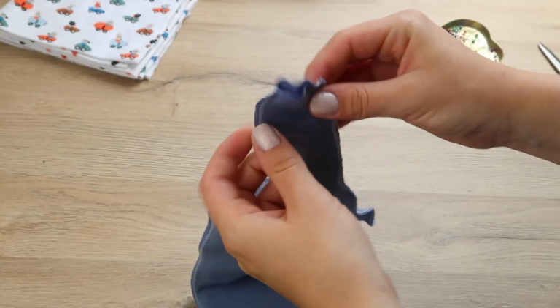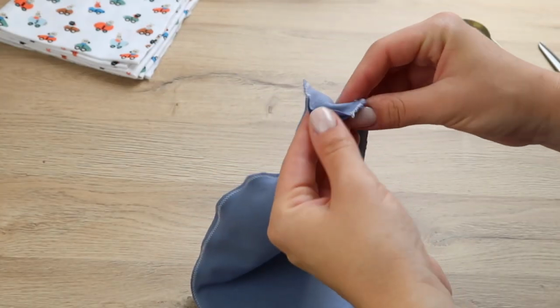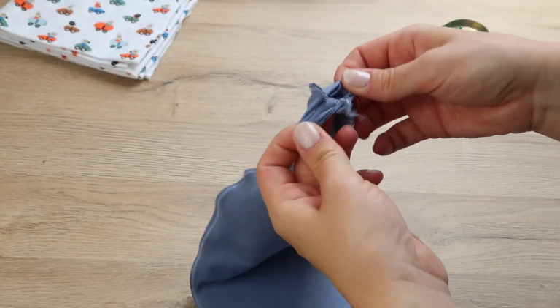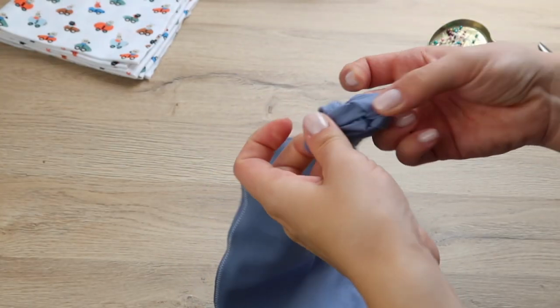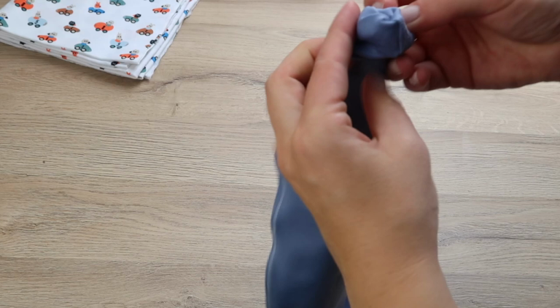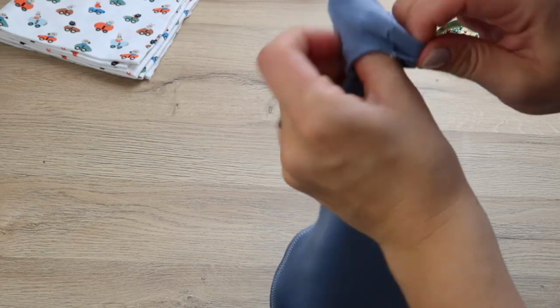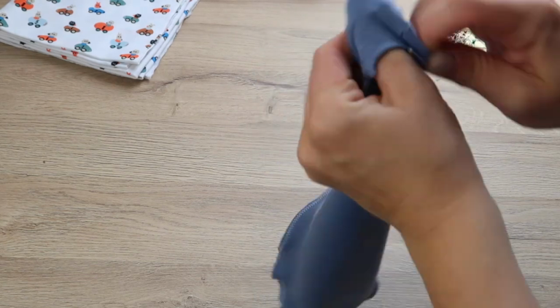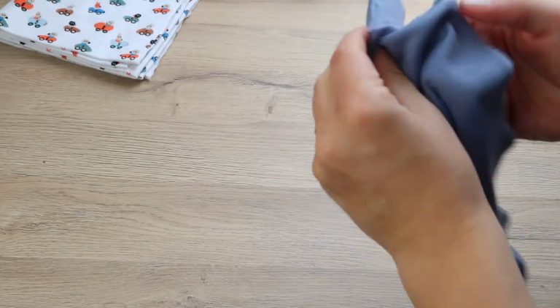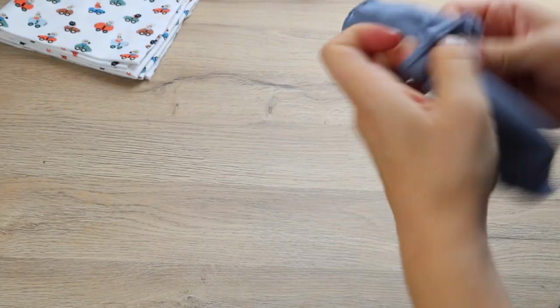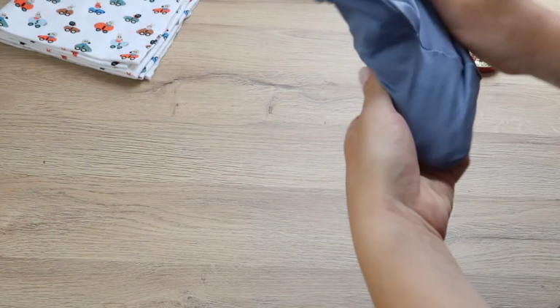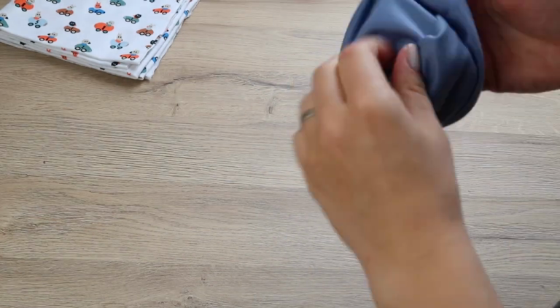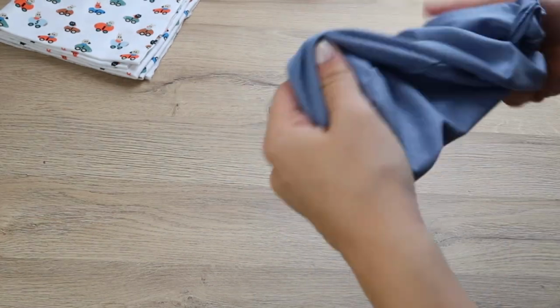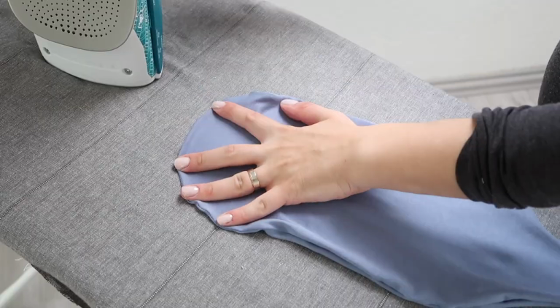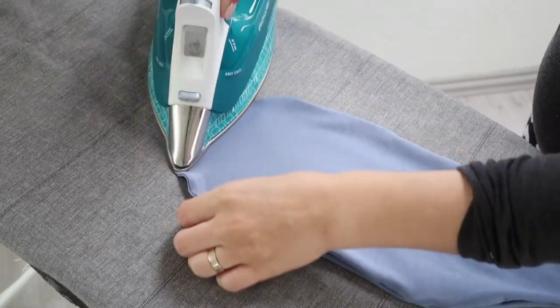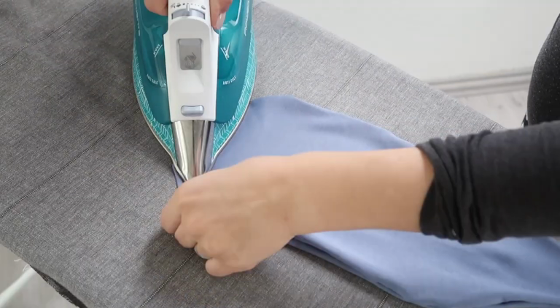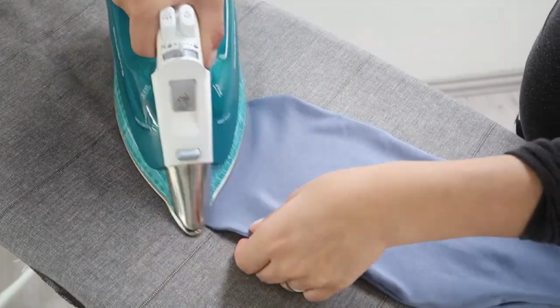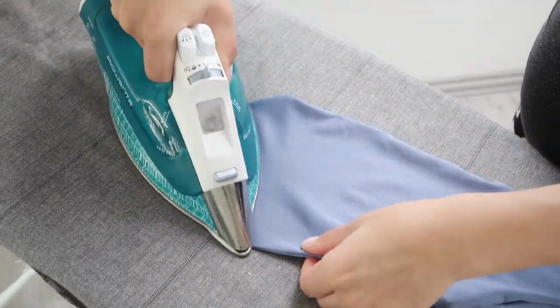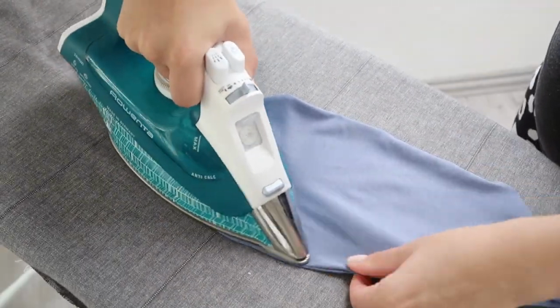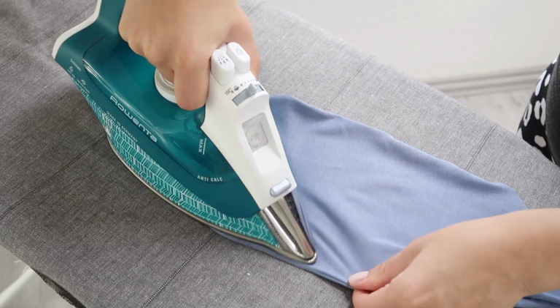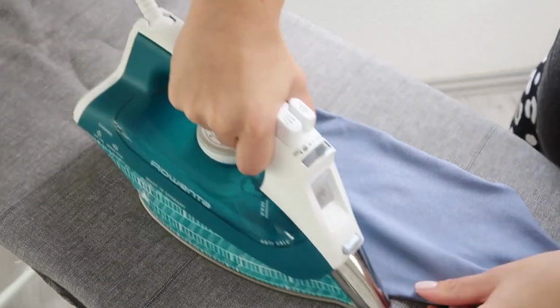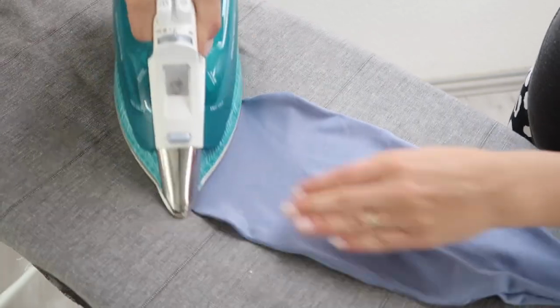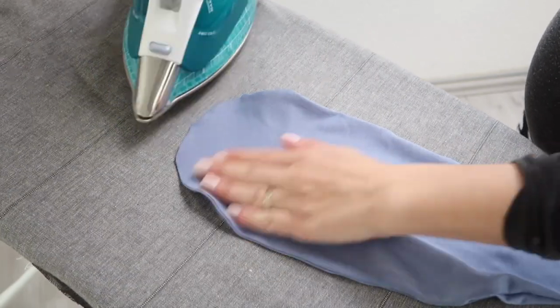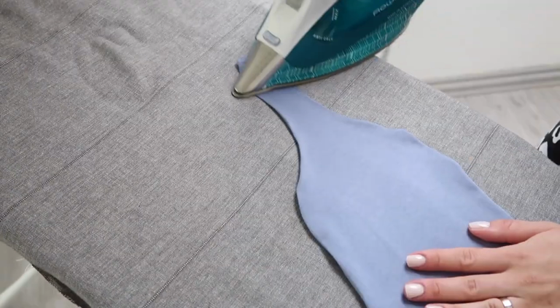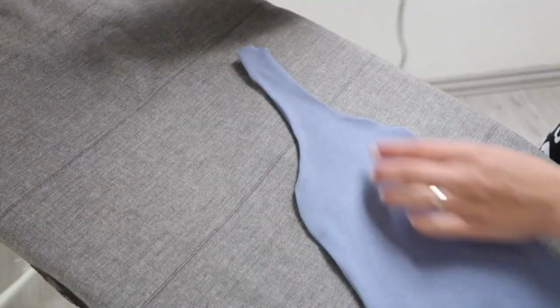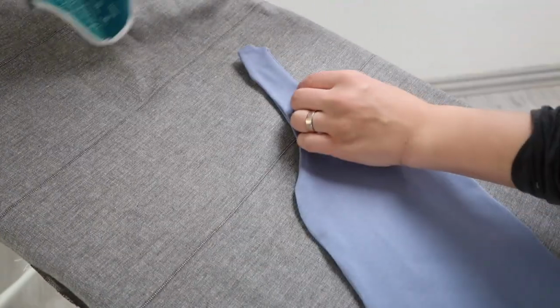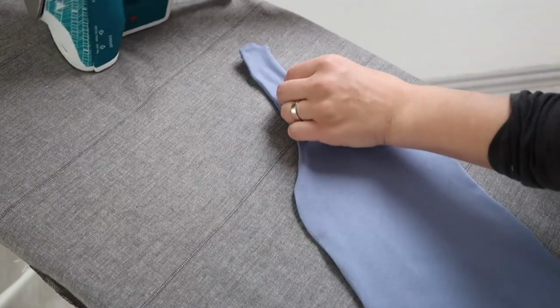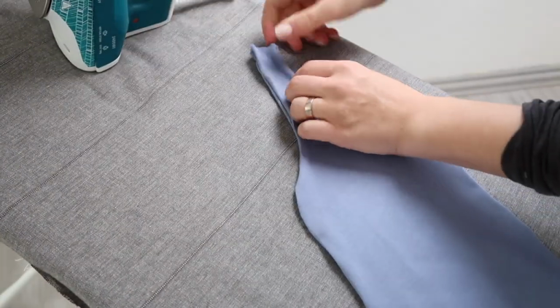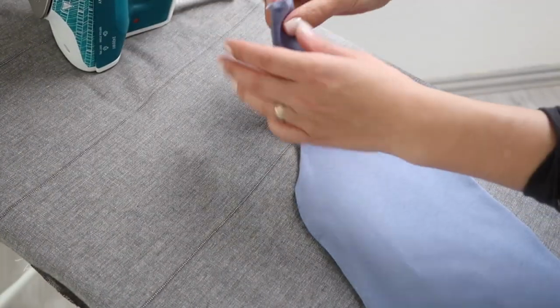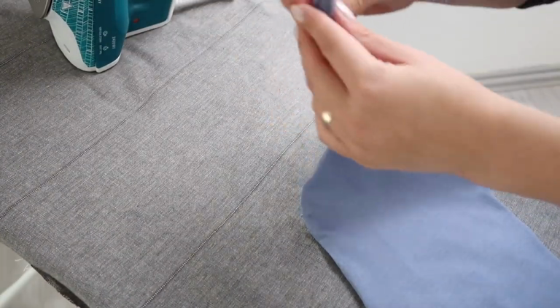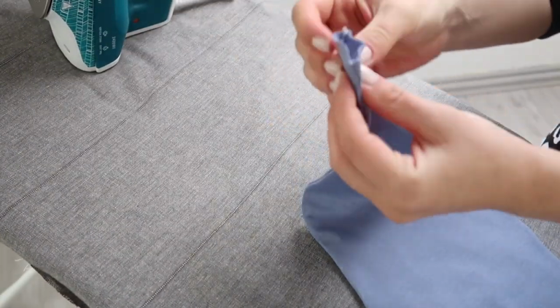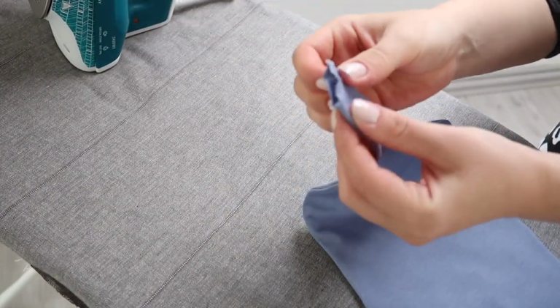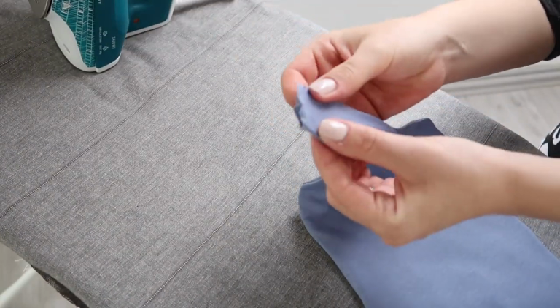Now turn your hat right side out through the opening we created at the top and use an iron to press the seams. Then fold the edges of the opening inwards and iron them as well to secure them in place.